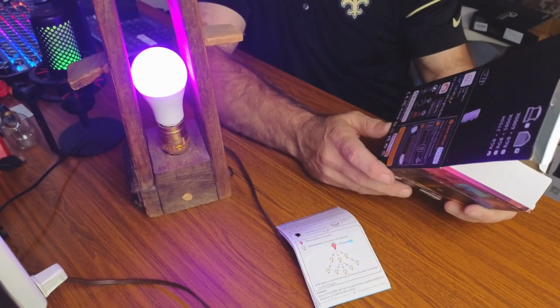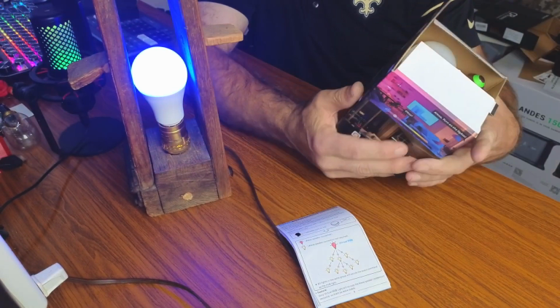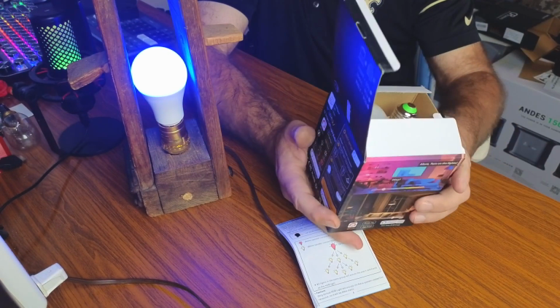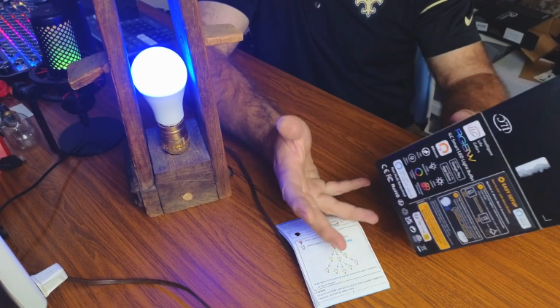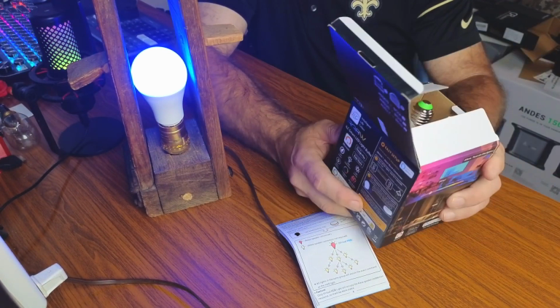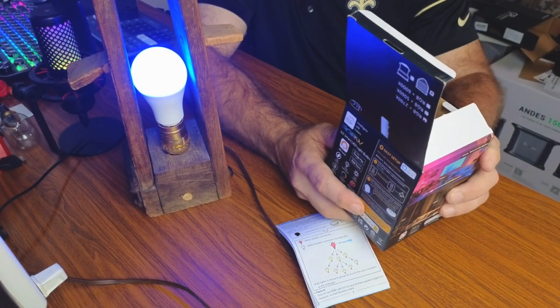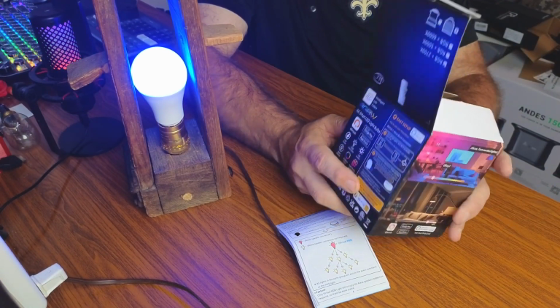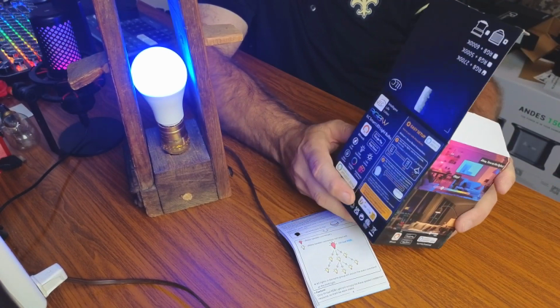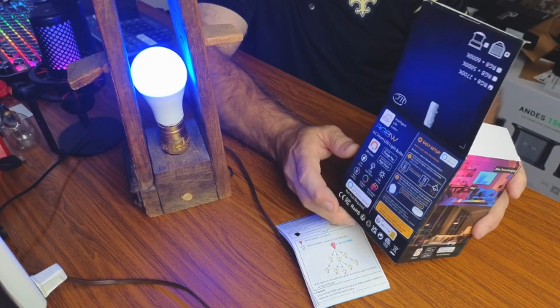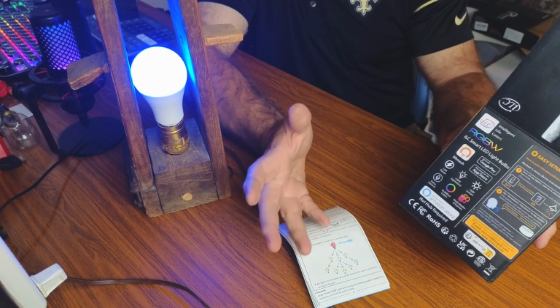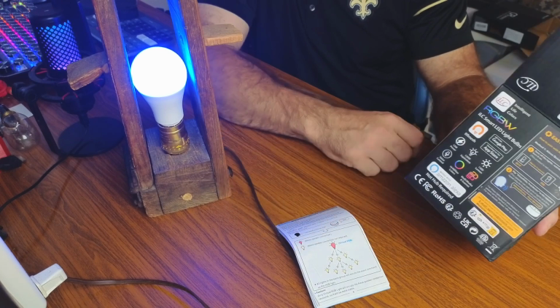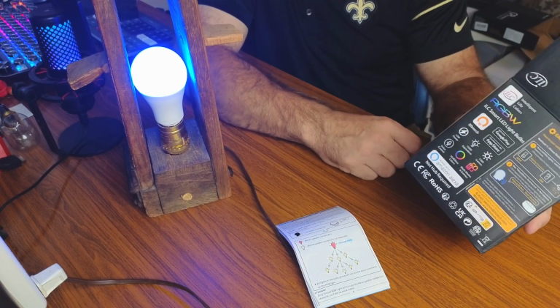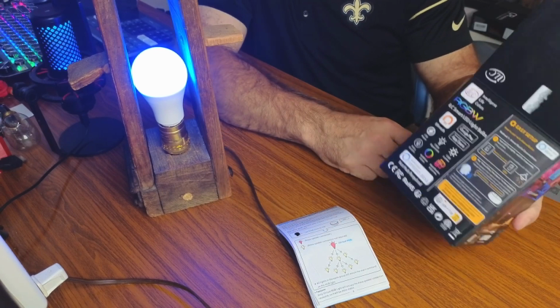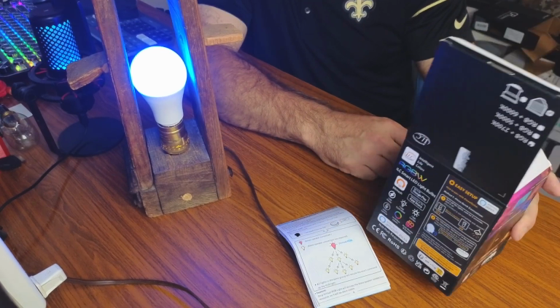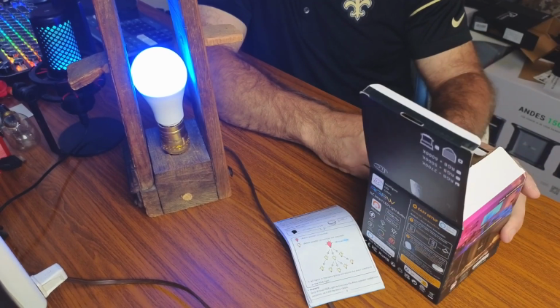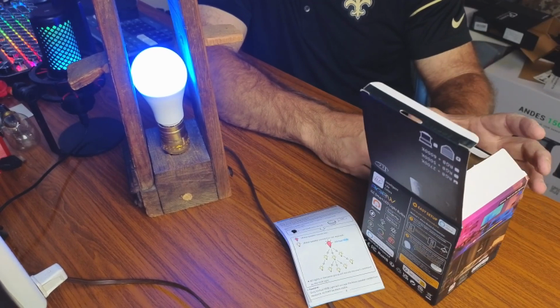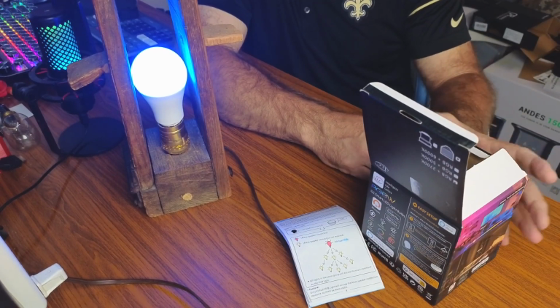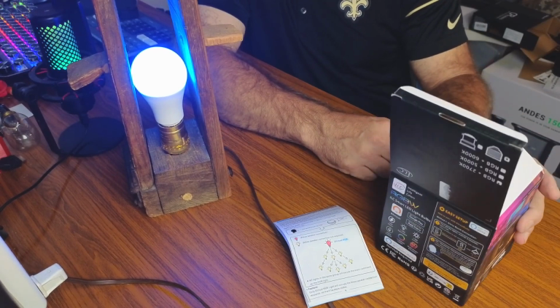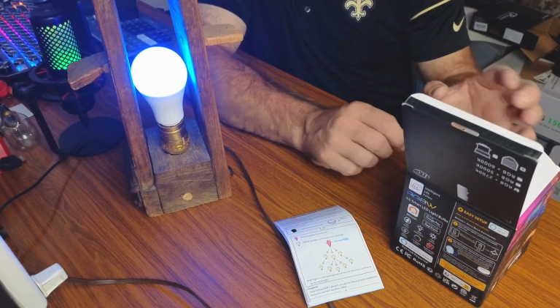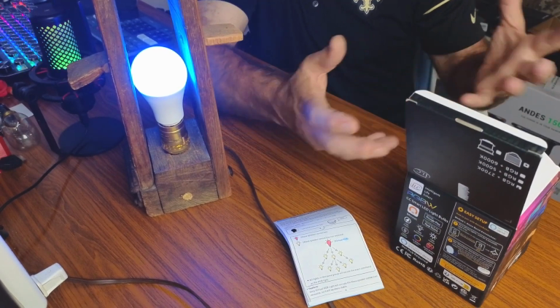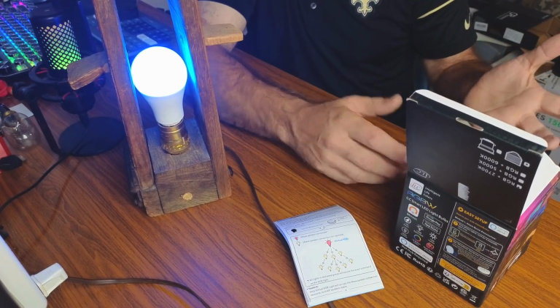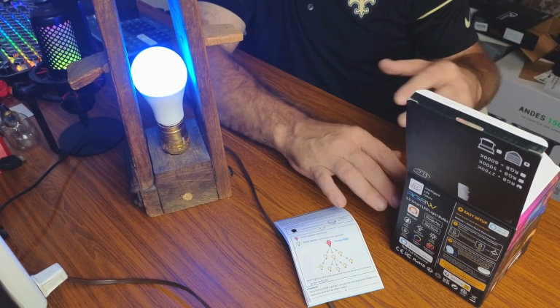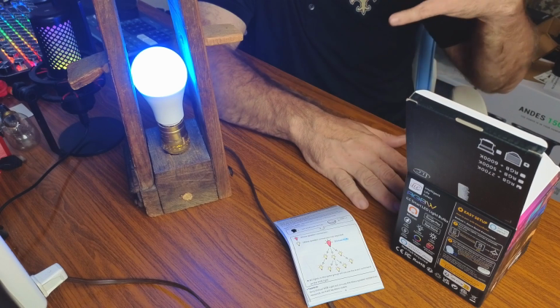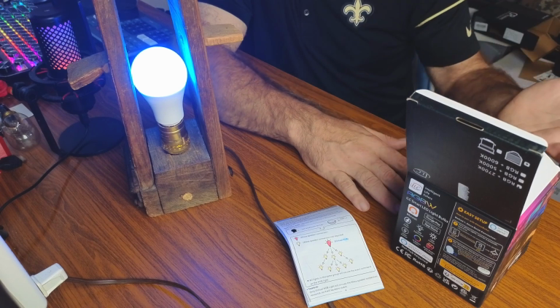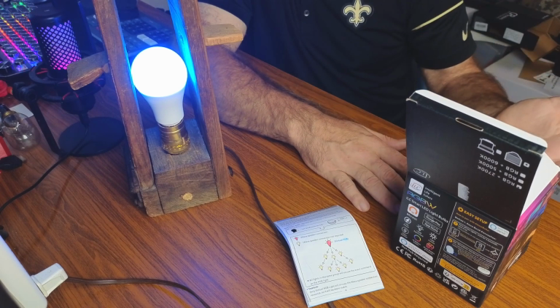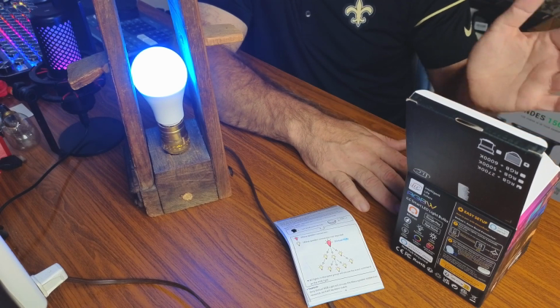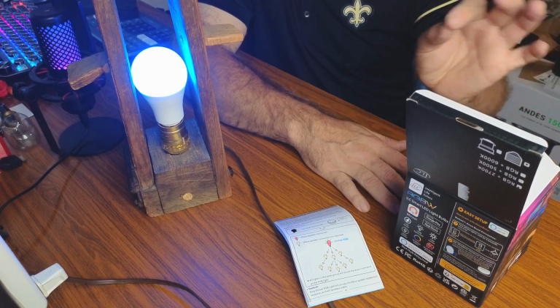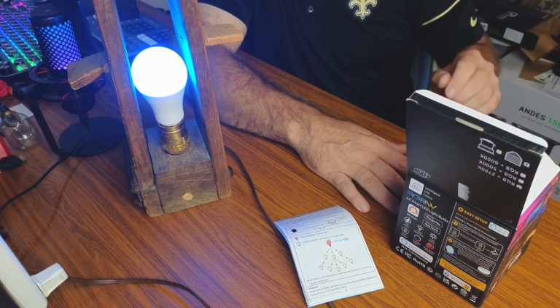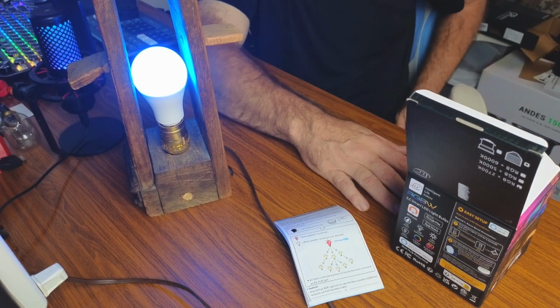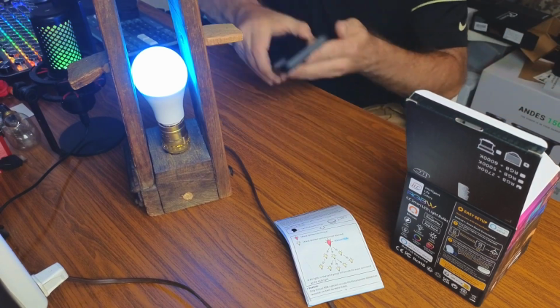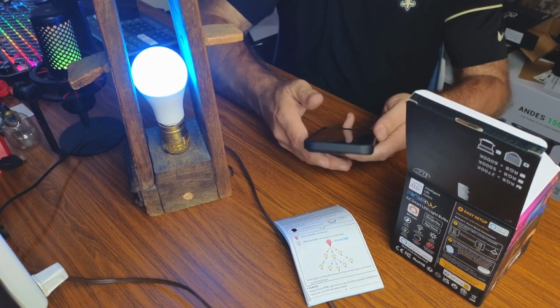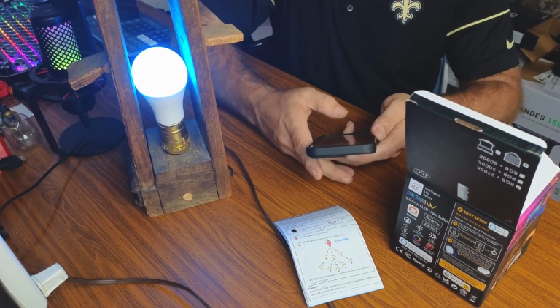If you're concerned about them being a 130-watt equivalent, they are also dimmable, so you don't have to worry about how bright they are. If you need more light you can turn them up, and if you need less light you can turn them down. Now I'm going to pull up the app.